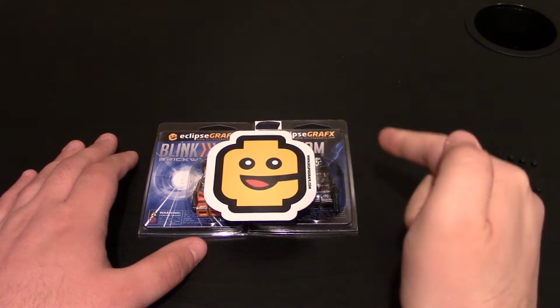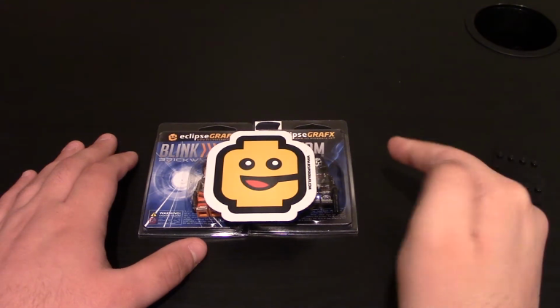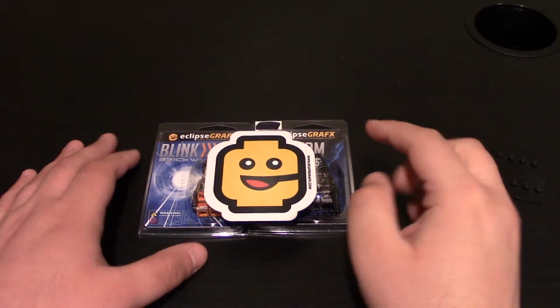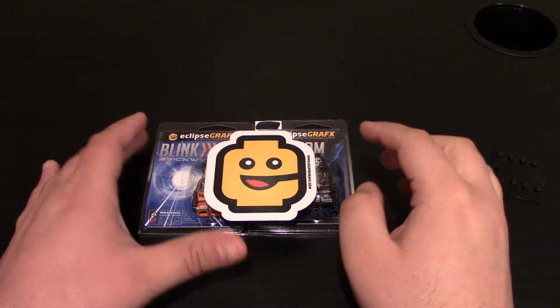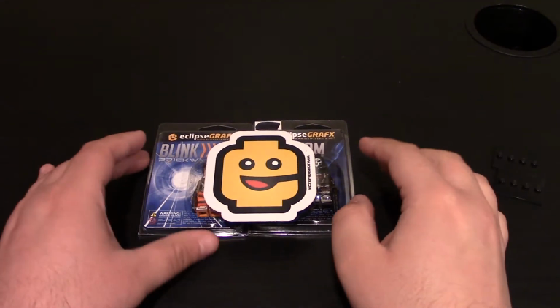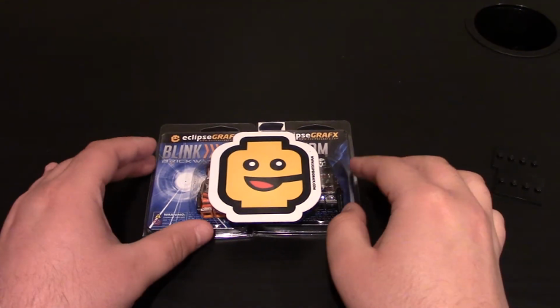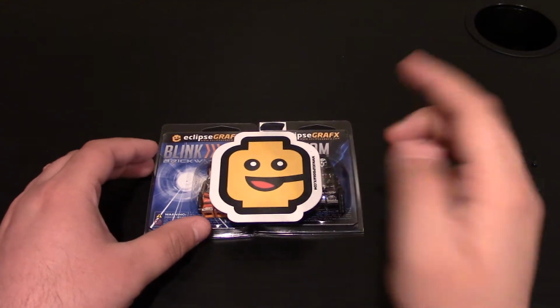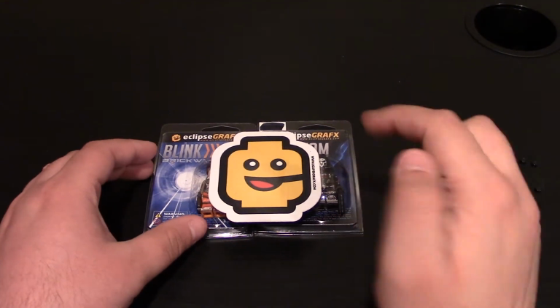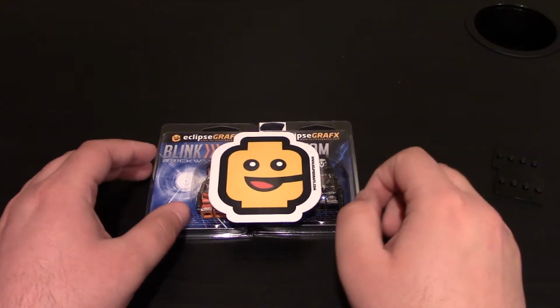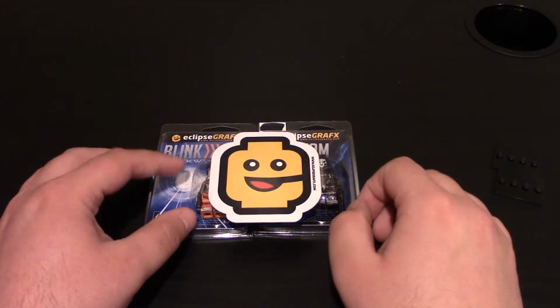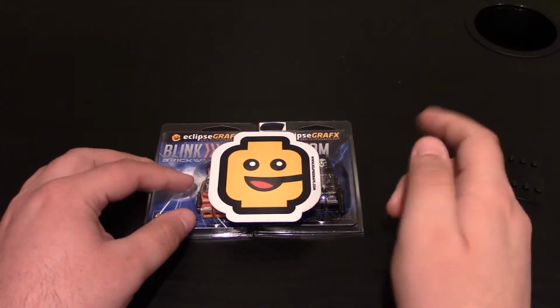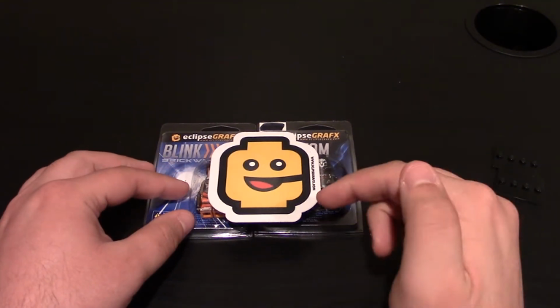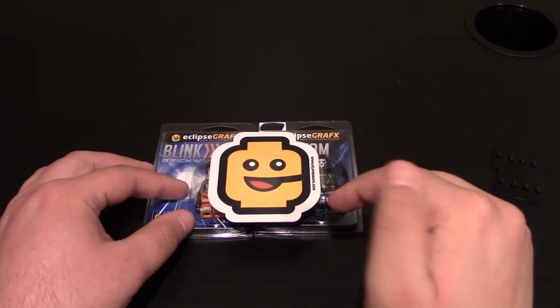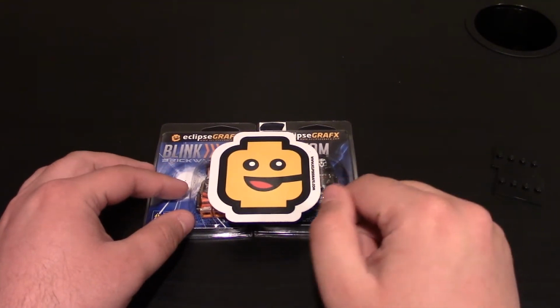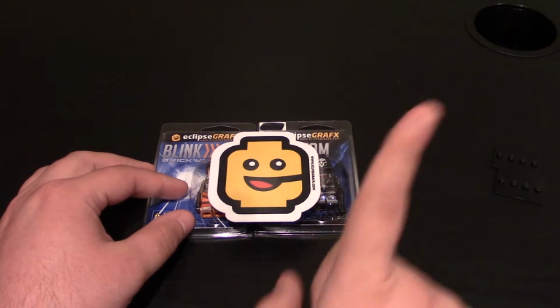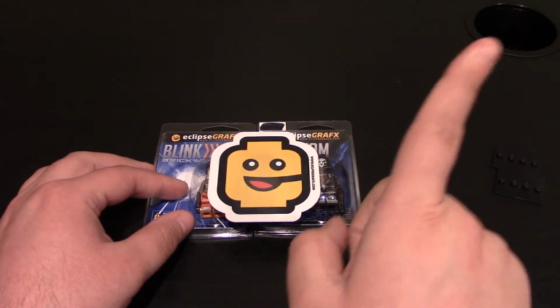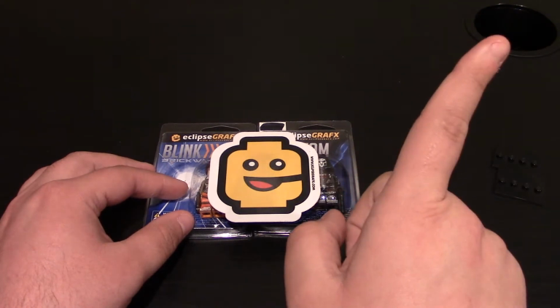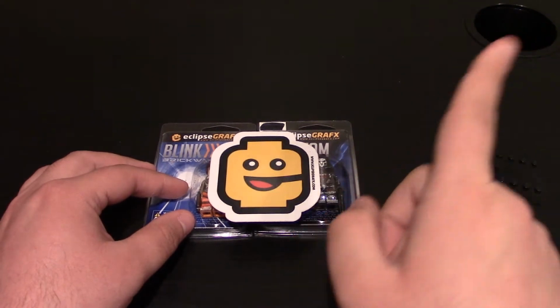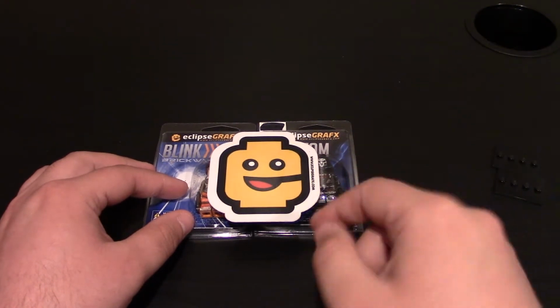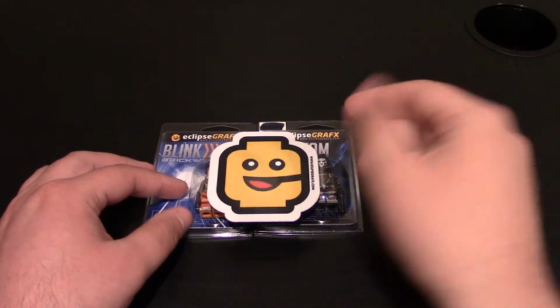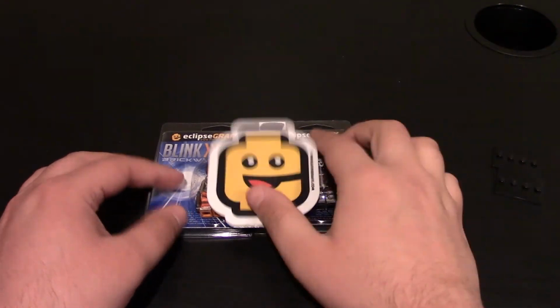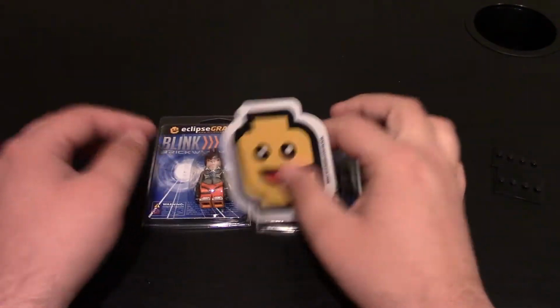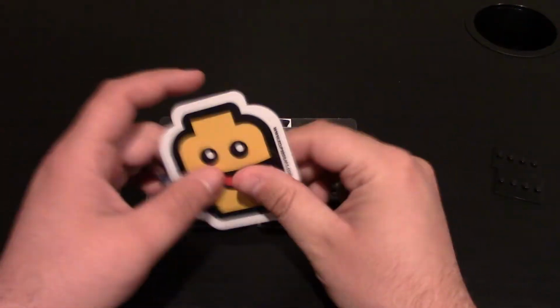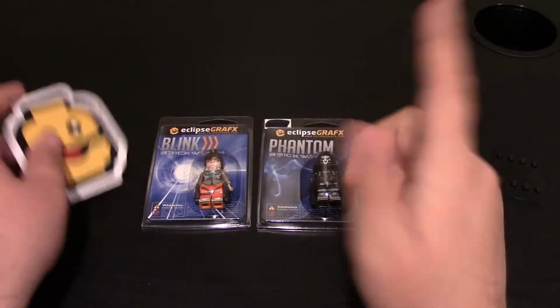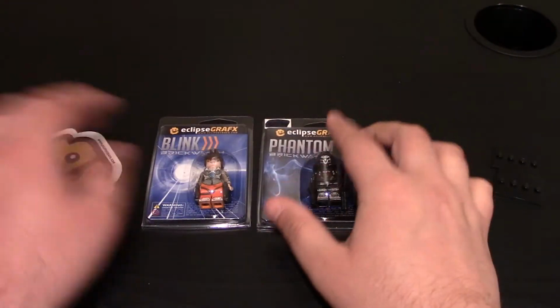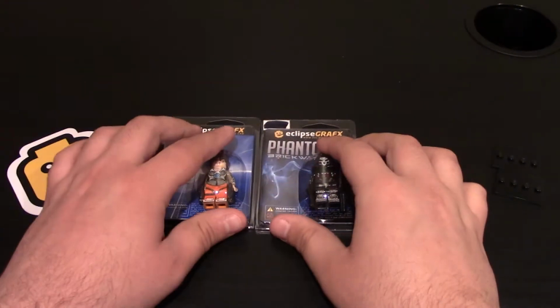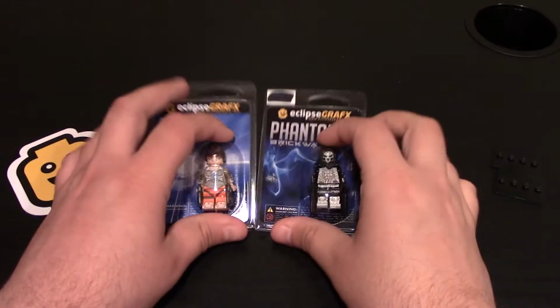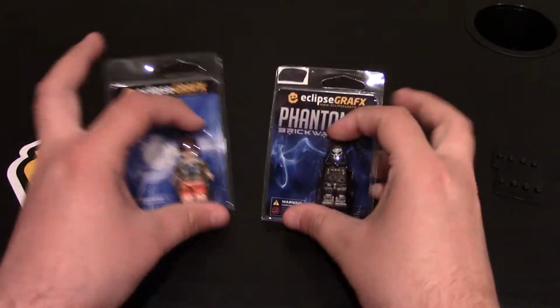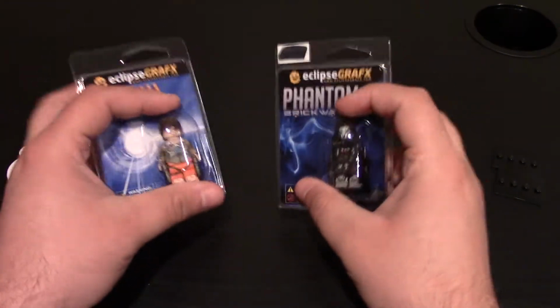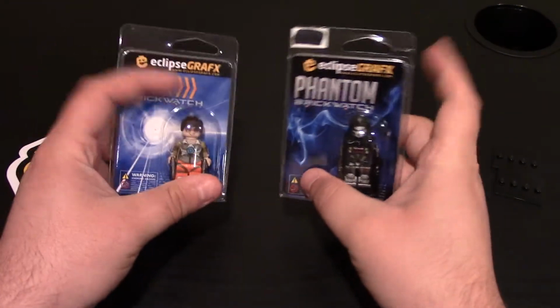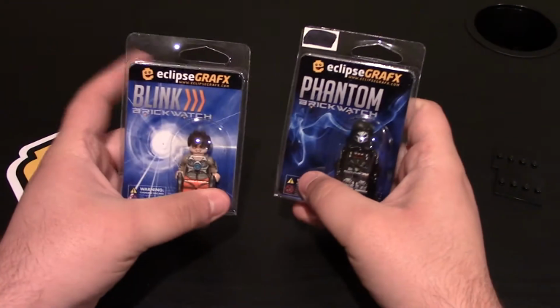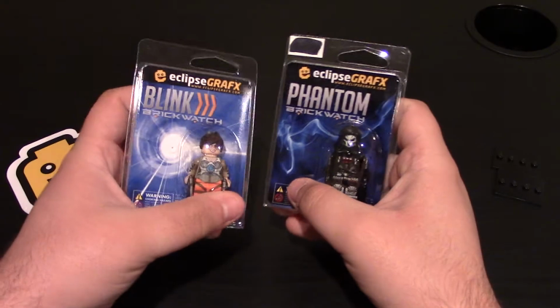Hello, and today I'm going to have a custom Lego minifig review from Eclipse Graphics. Today I have one of their Overwatch minifigs, but these are their Brickwatch minifigures.